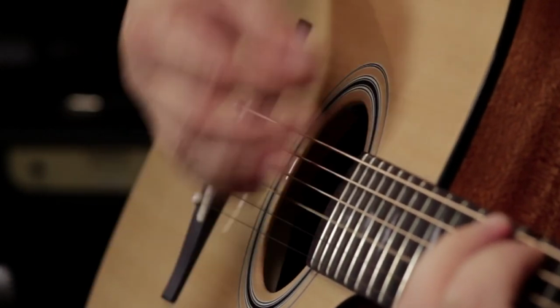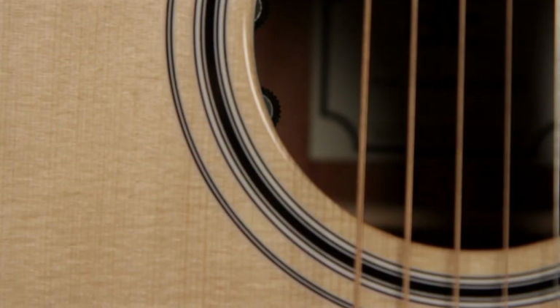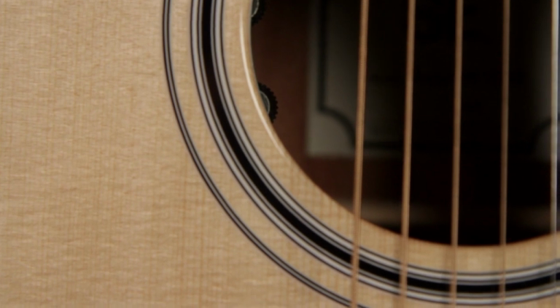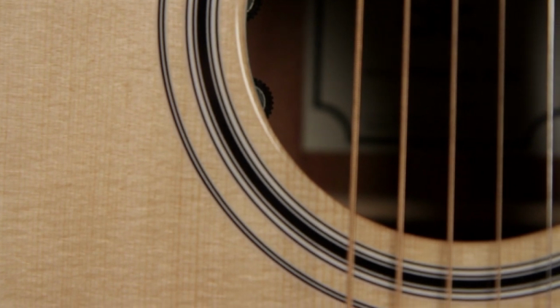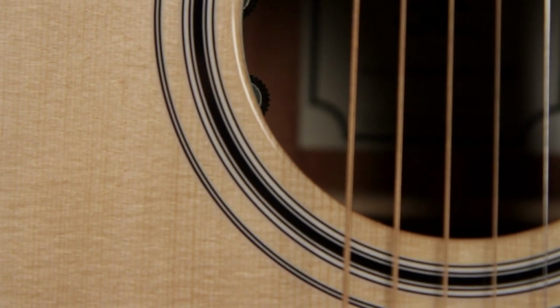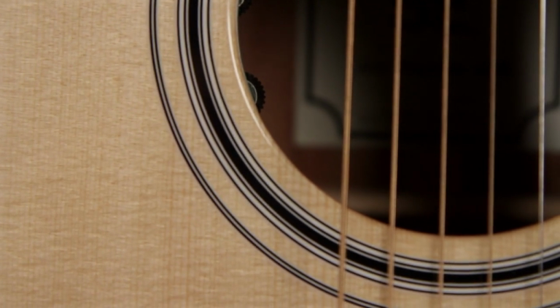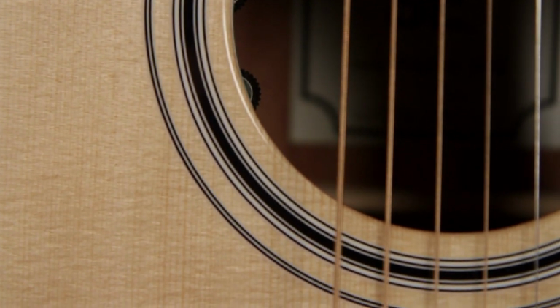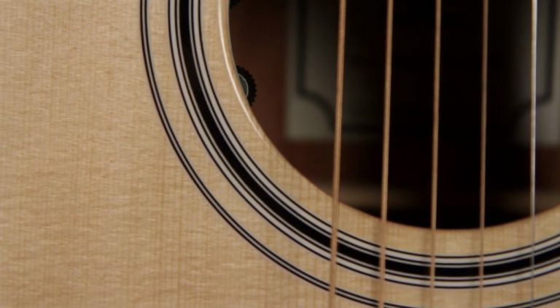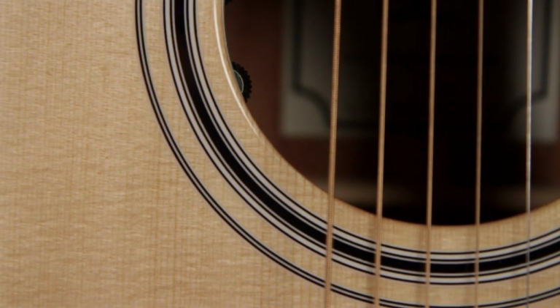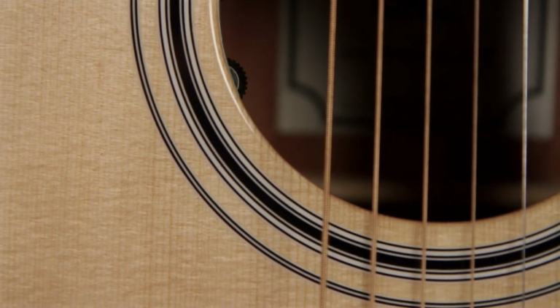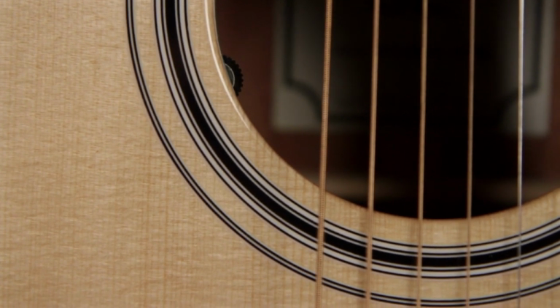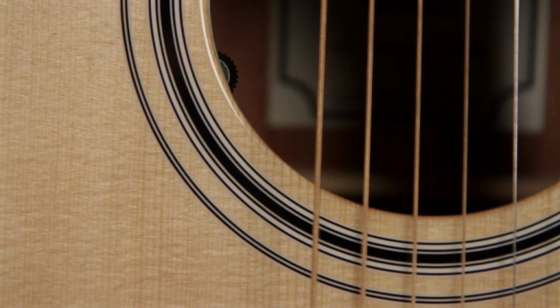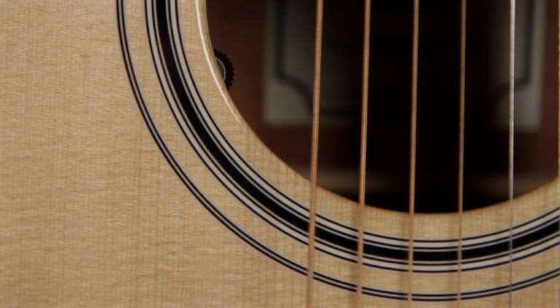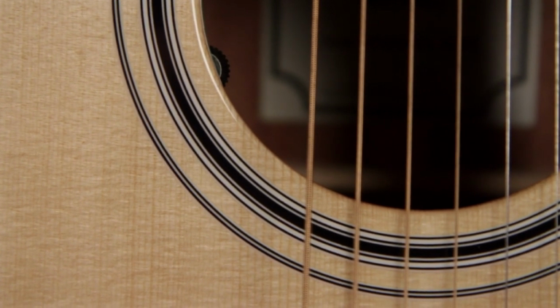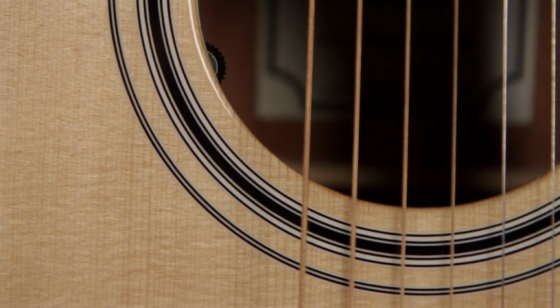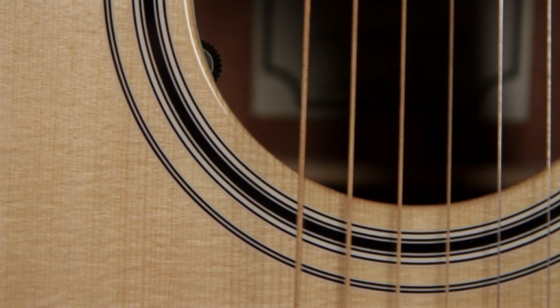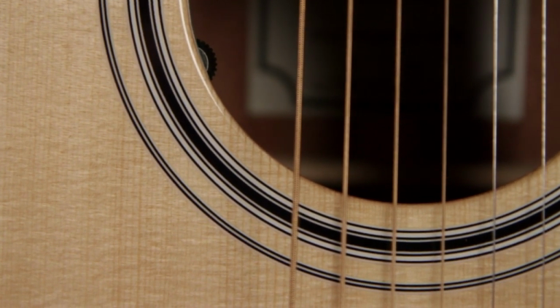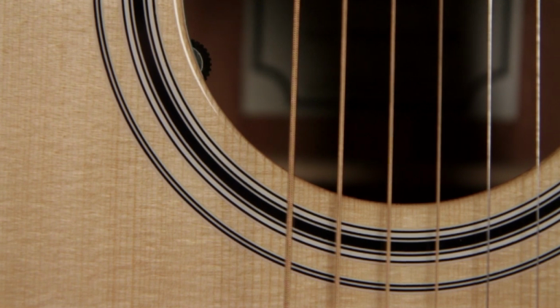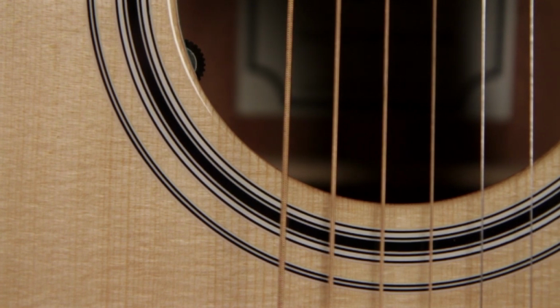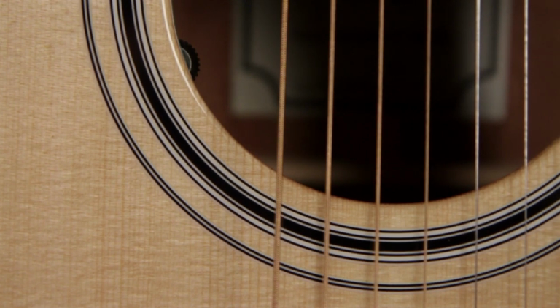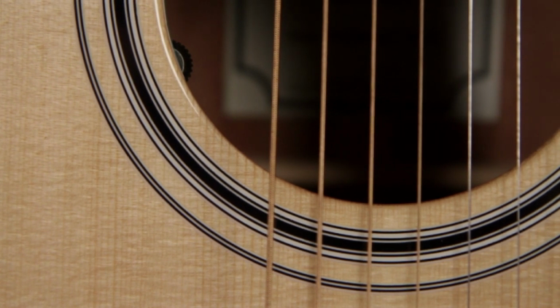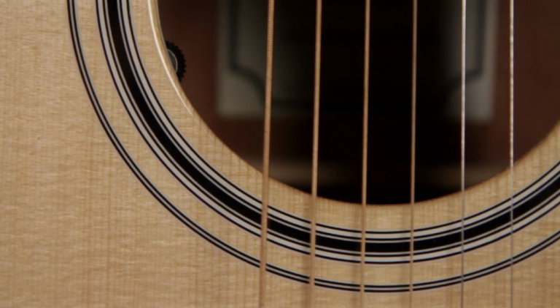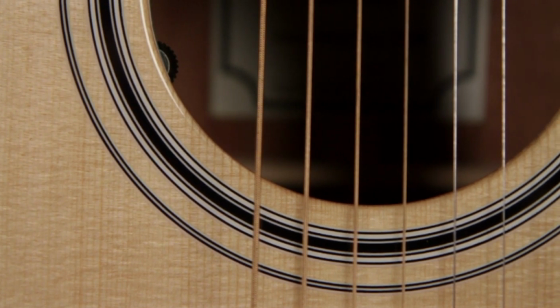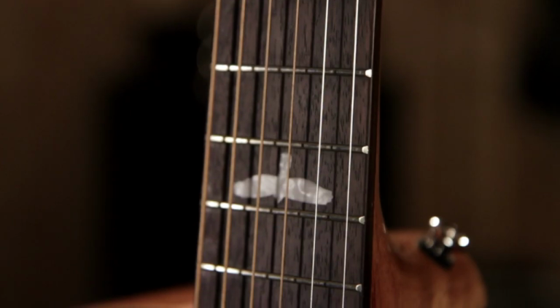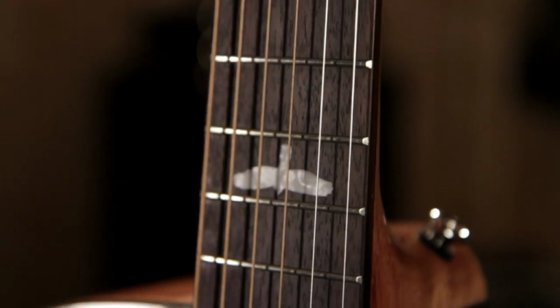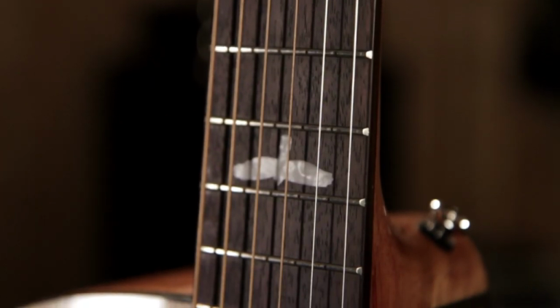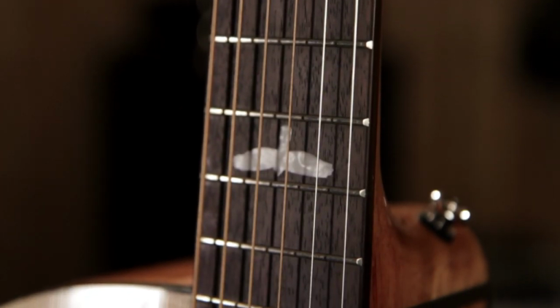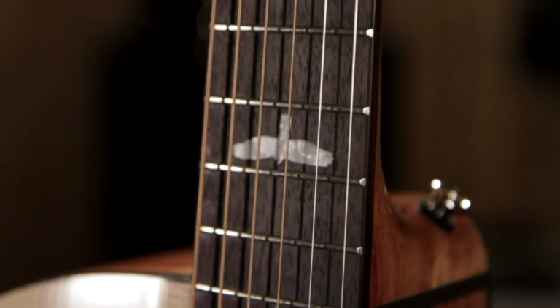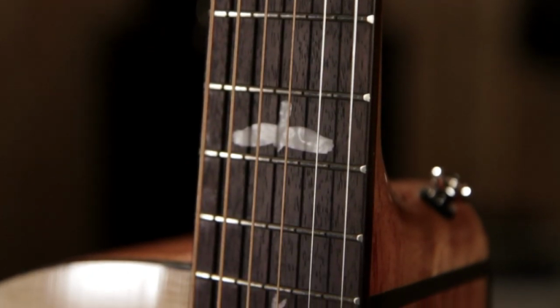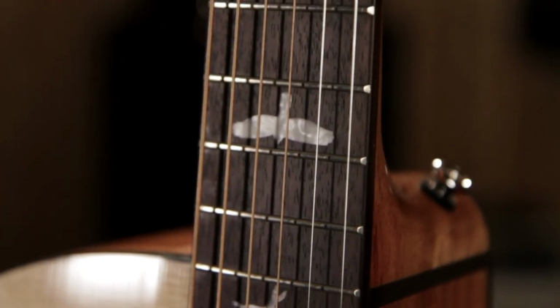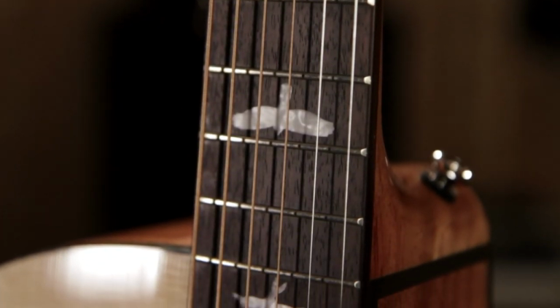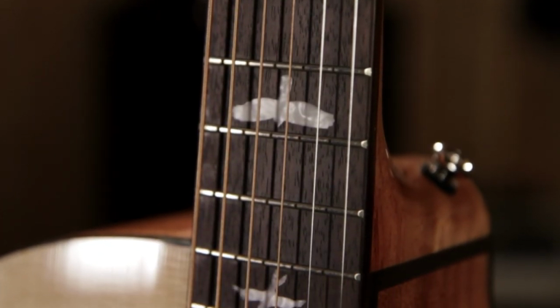The fingerboard and bridge material are Indian rosewood. The rings around the sound hole are called the rosette. This rosette is made of multi-ply rings inlaid into the top of the guitar. These are the famous Paul Reed Smith bird inlays.